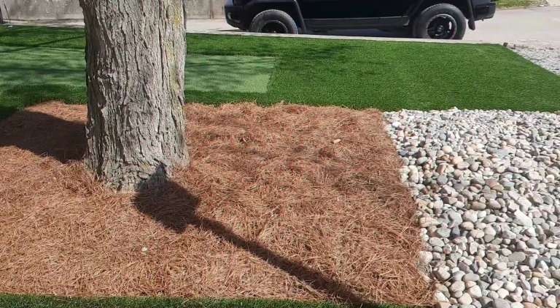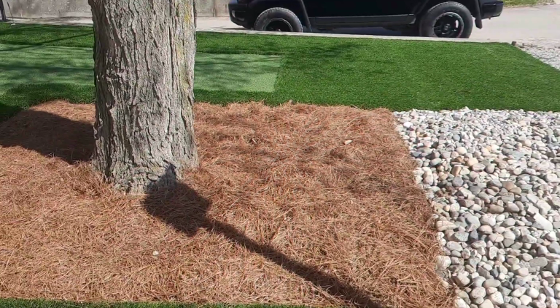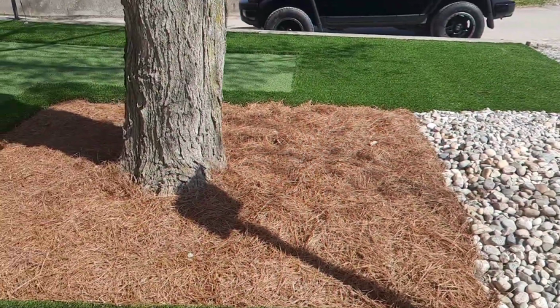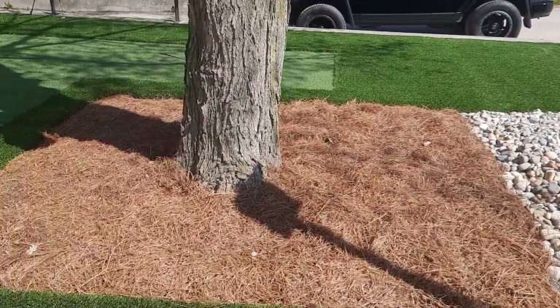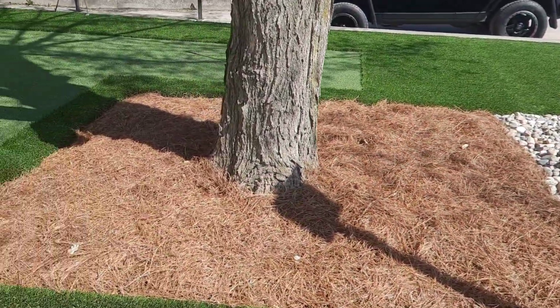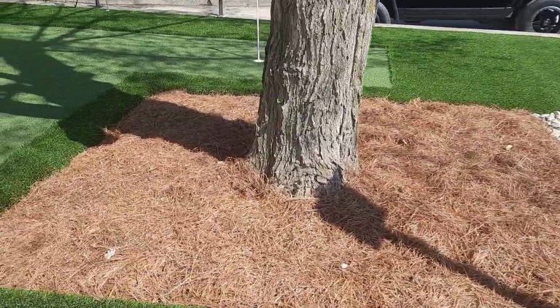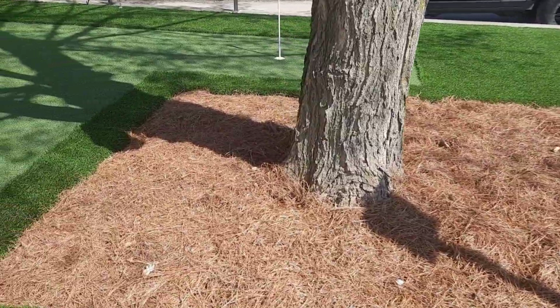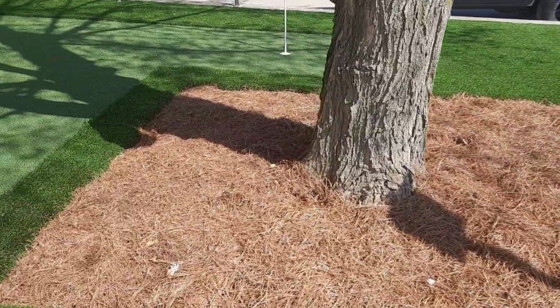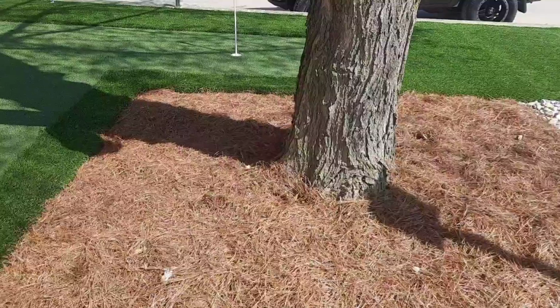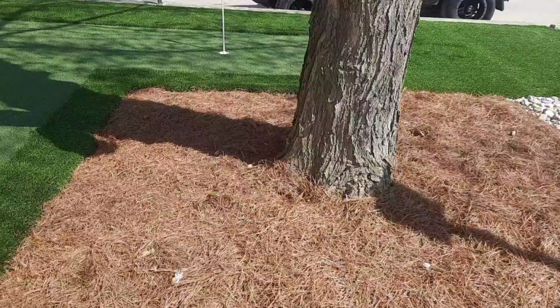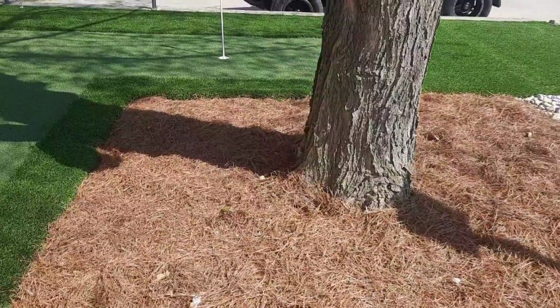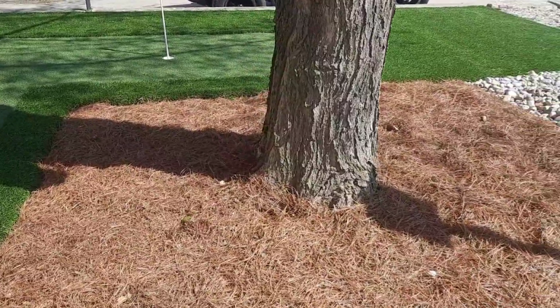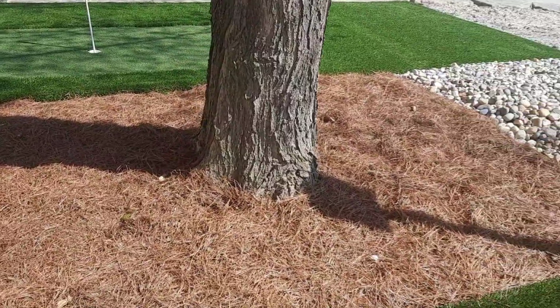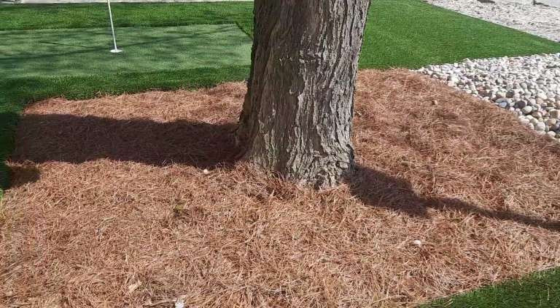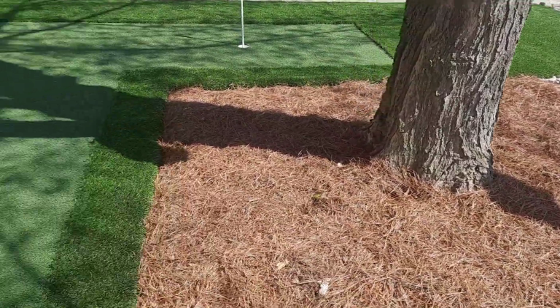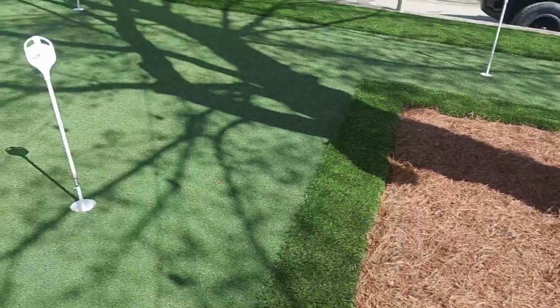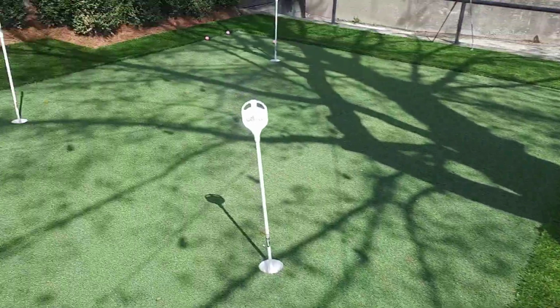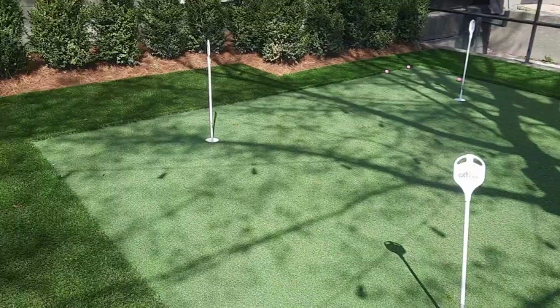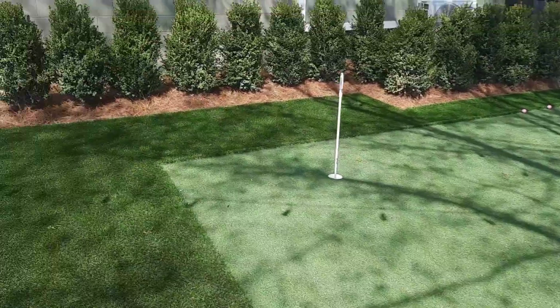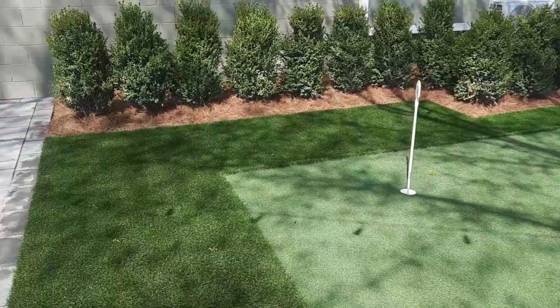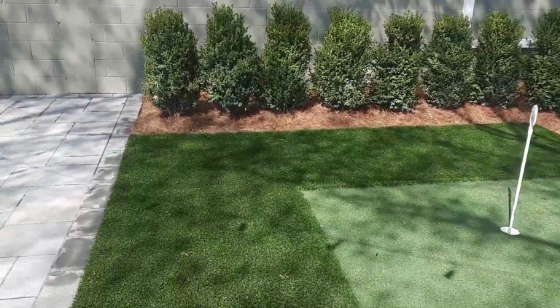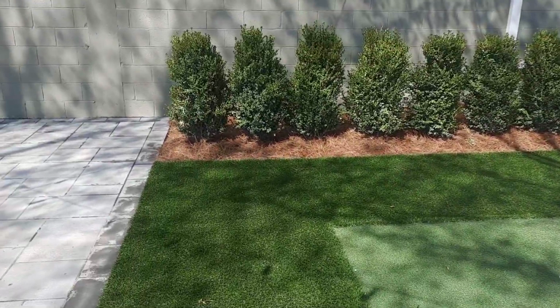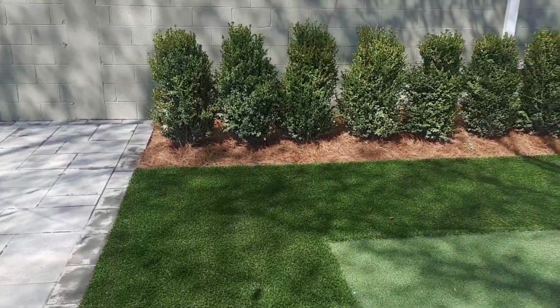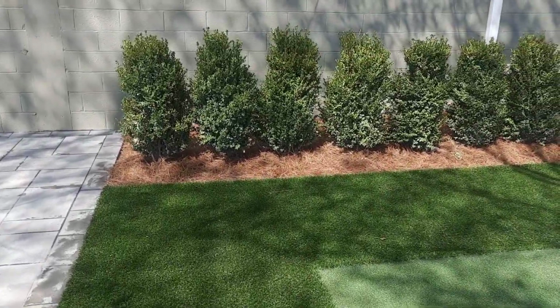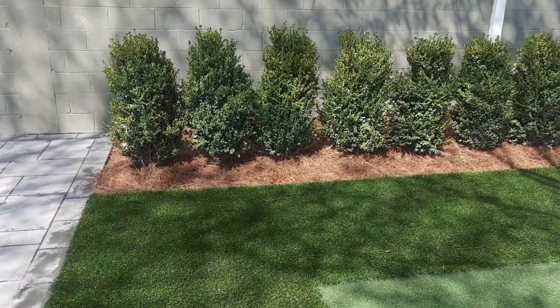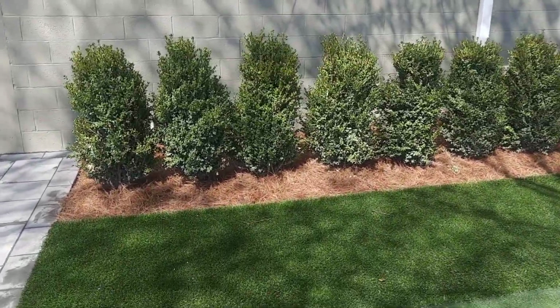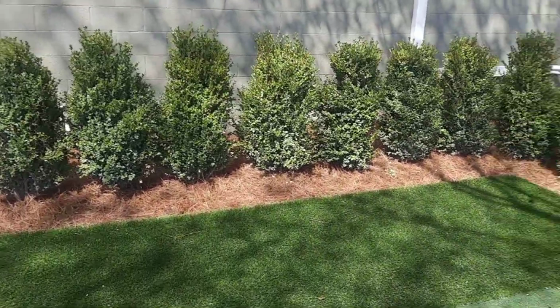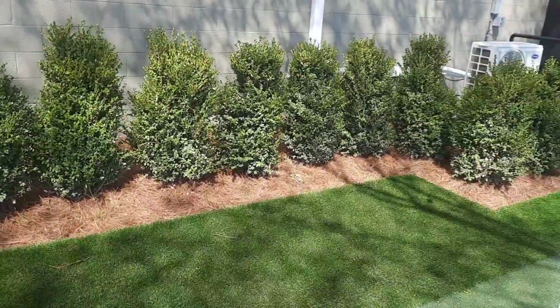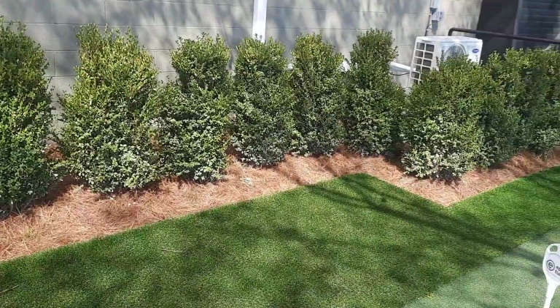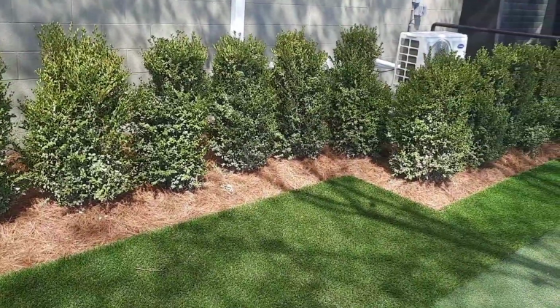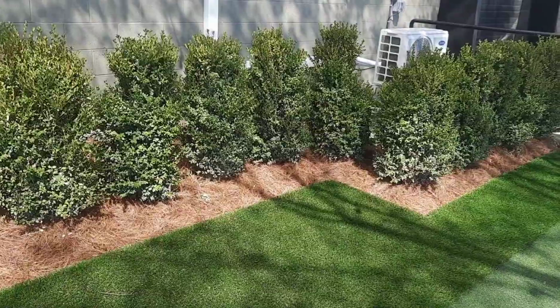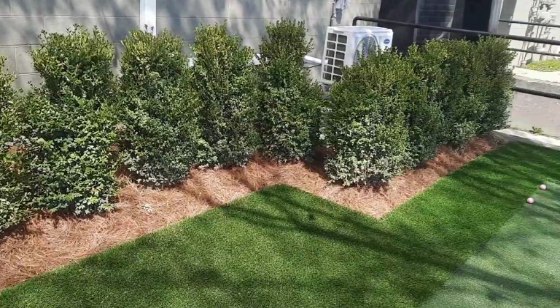Pine straw is another great option that we offer. Pine straw is going to add acidity to your soil. It goes great around hydrangeas that you're trying to keep blue, and it's also a great option for going underneath your evergreen trees.